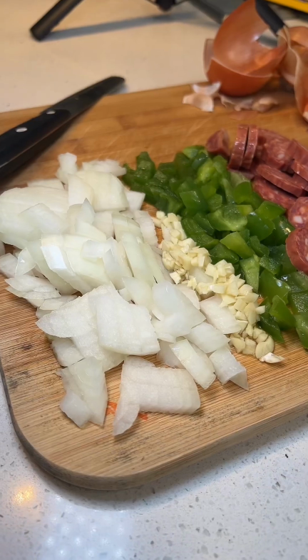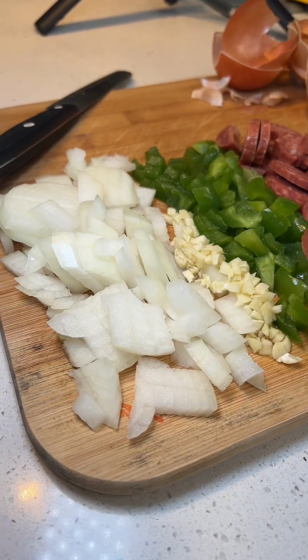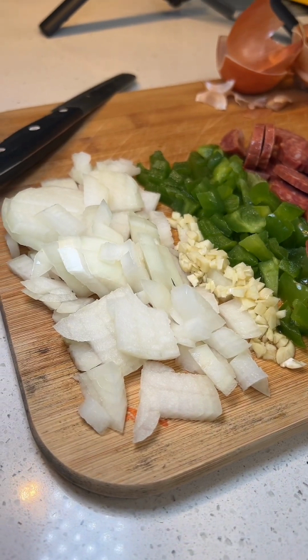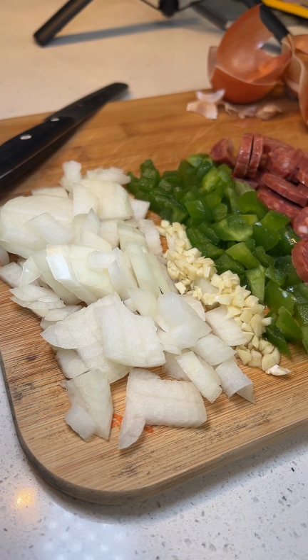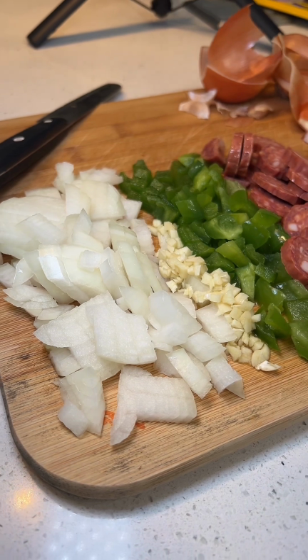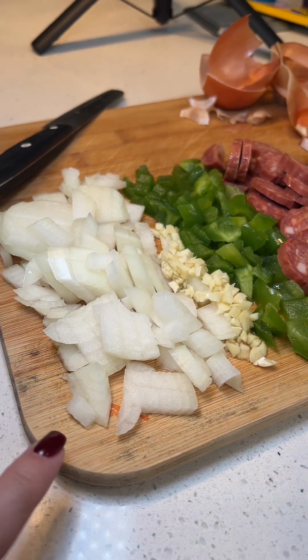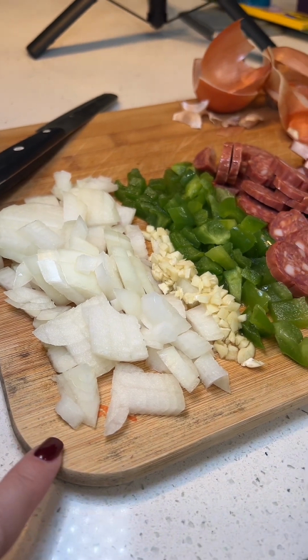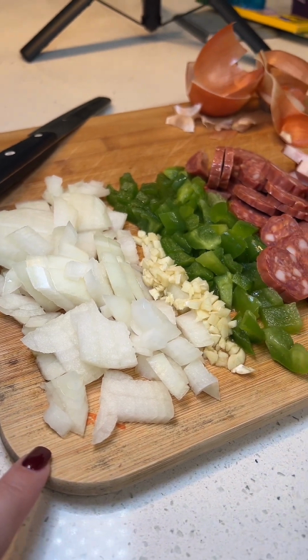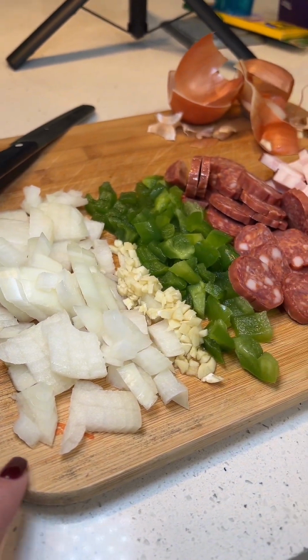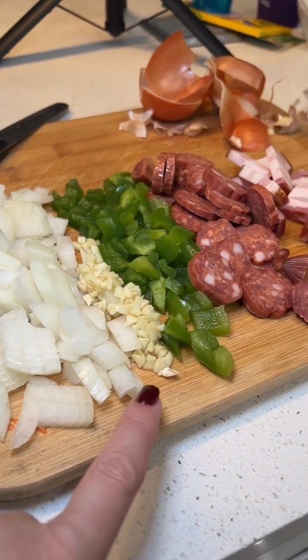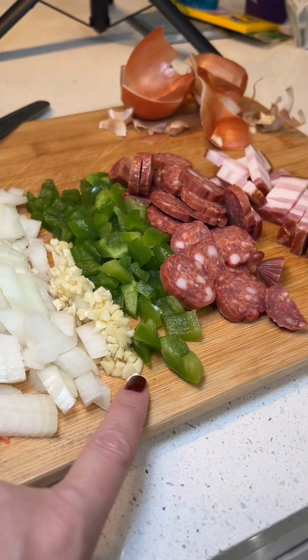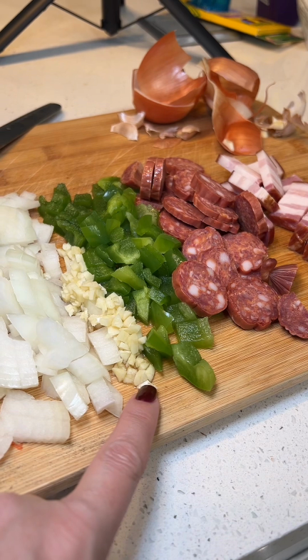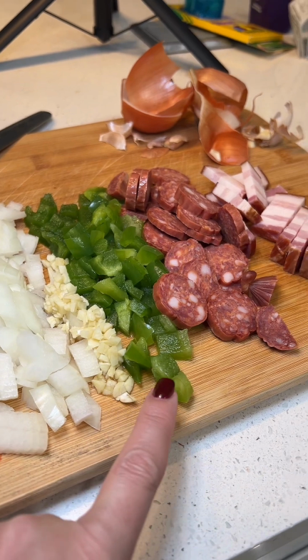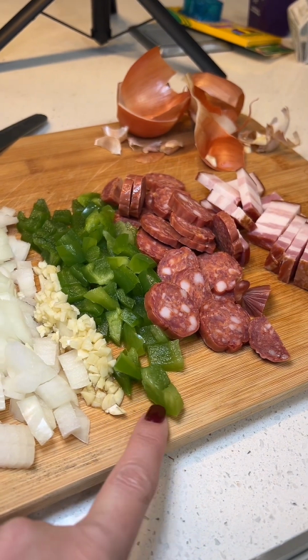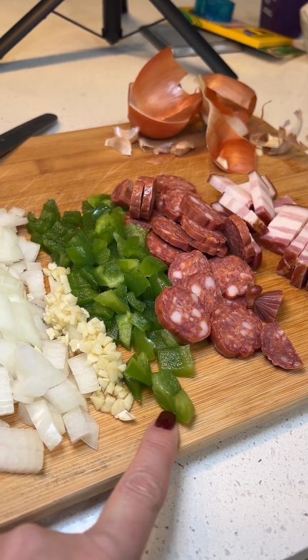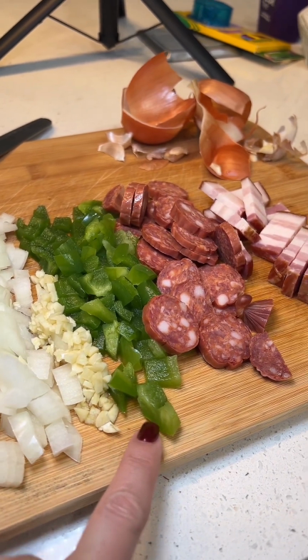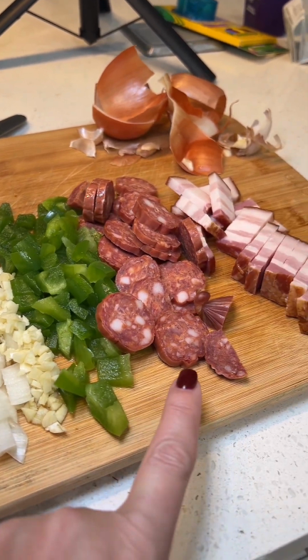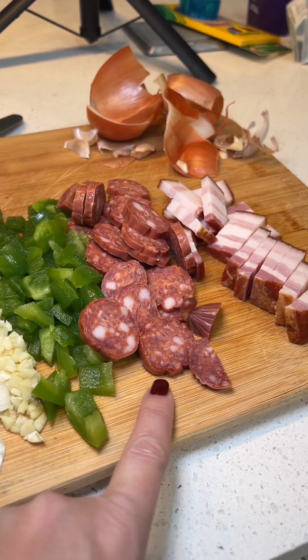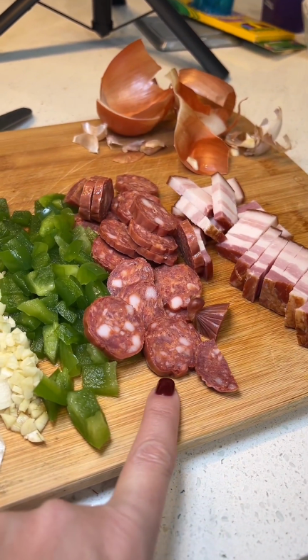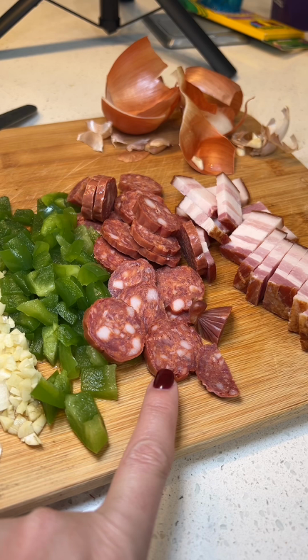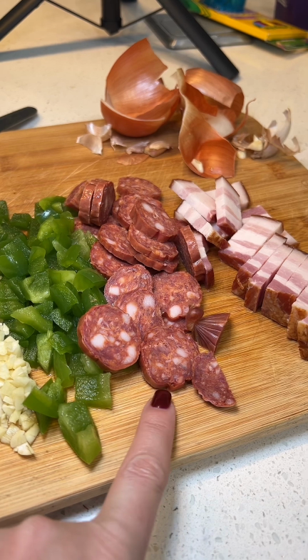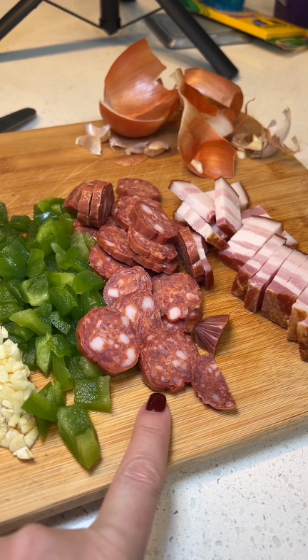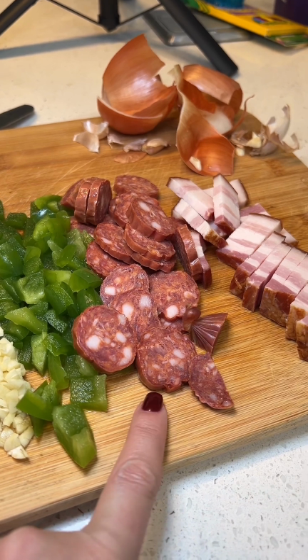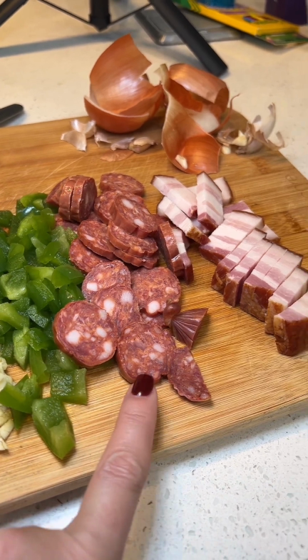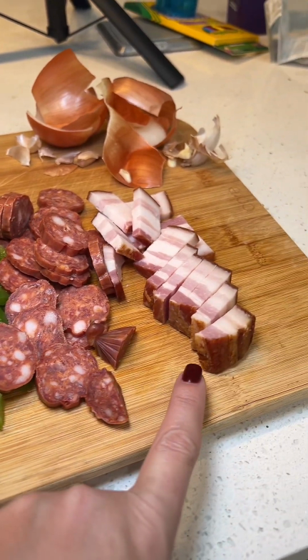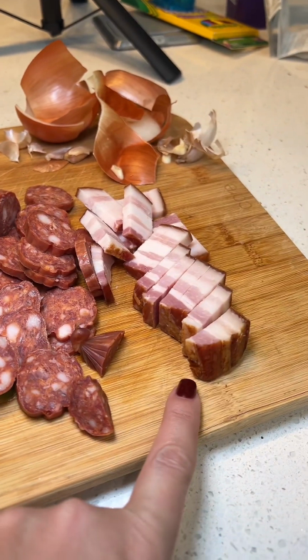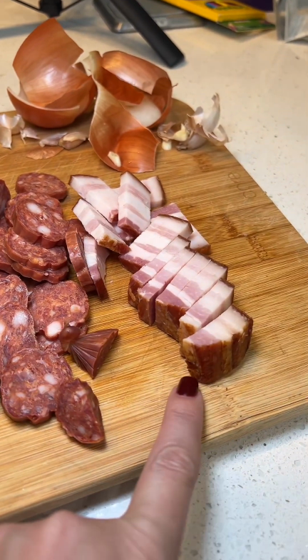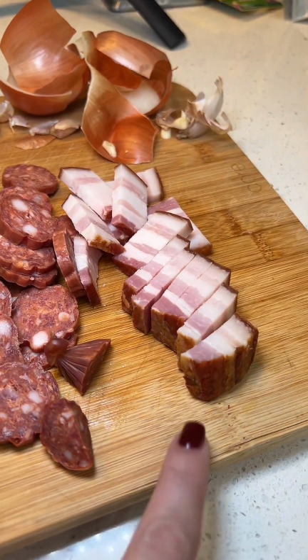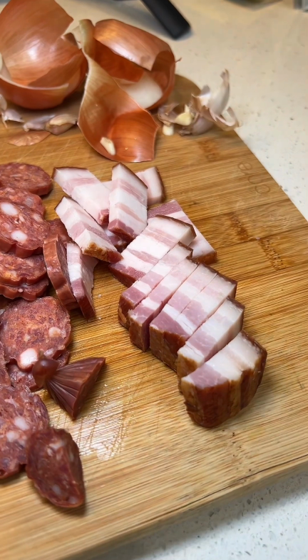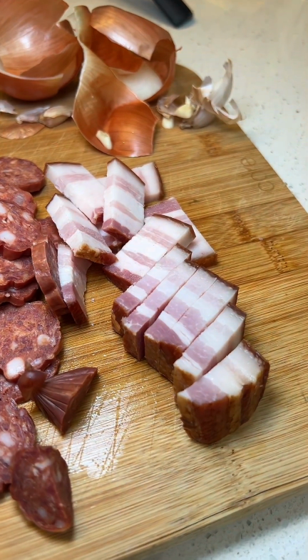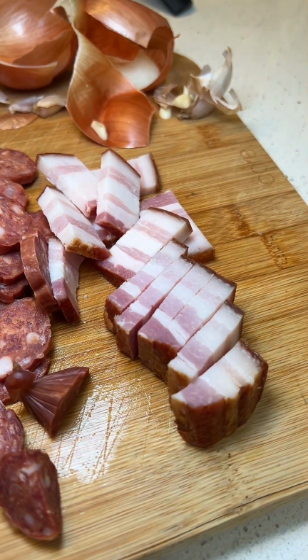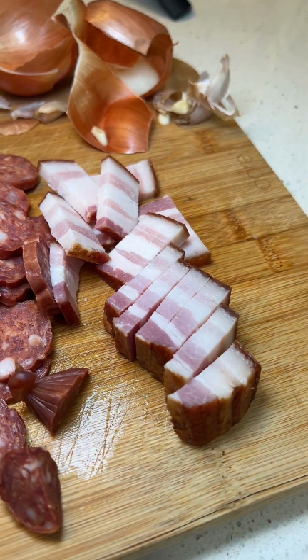Over here I have one small yellow onion, three garlic cloves, half of a green bell pepper, and one large chorizo — if it's on the smaller side I would use two. And then I have one piece of tocino, smoked pork belly.